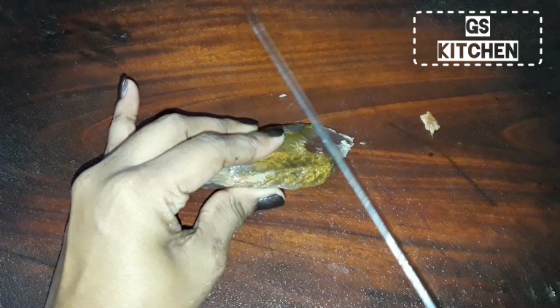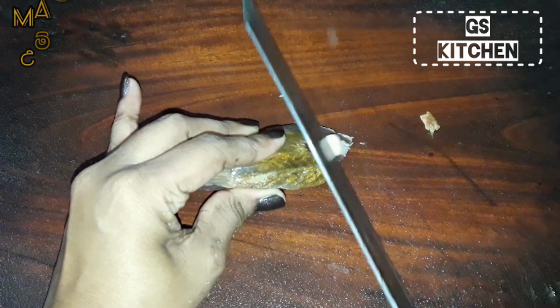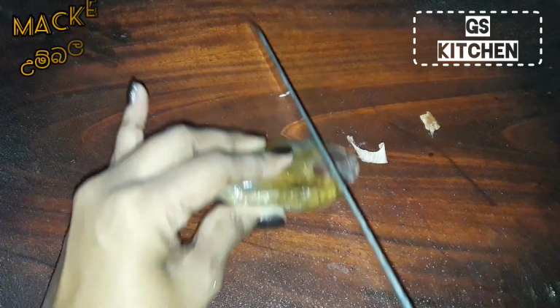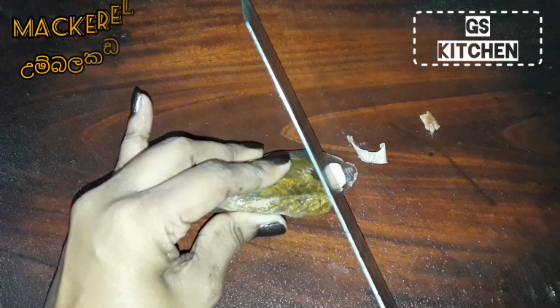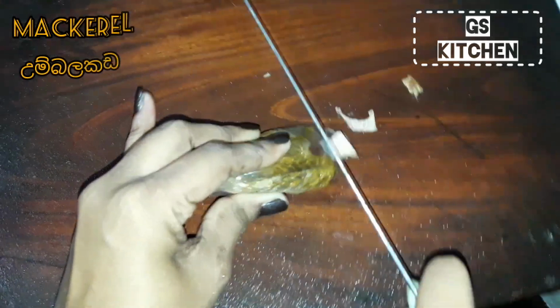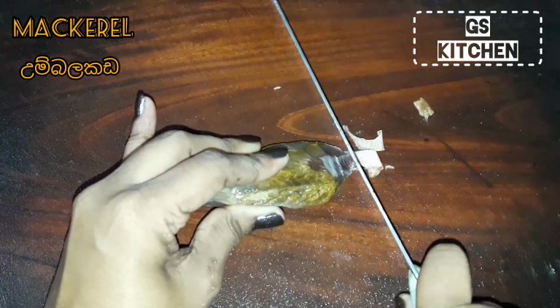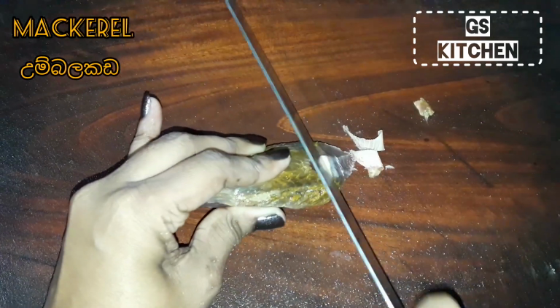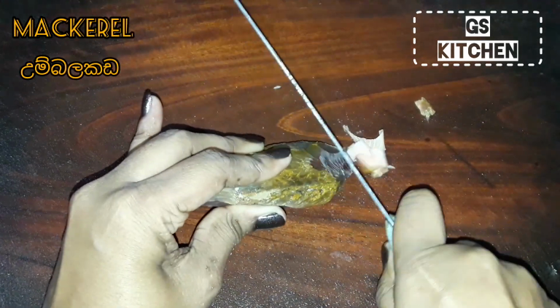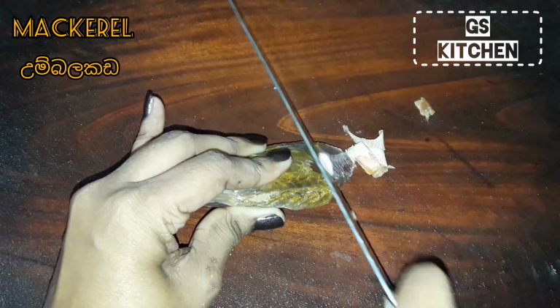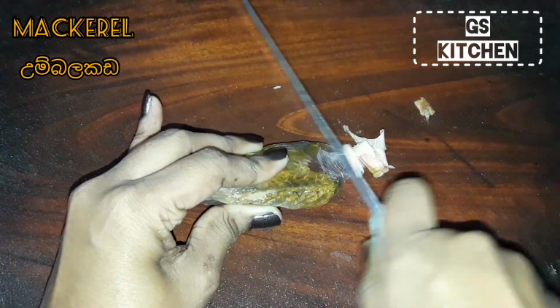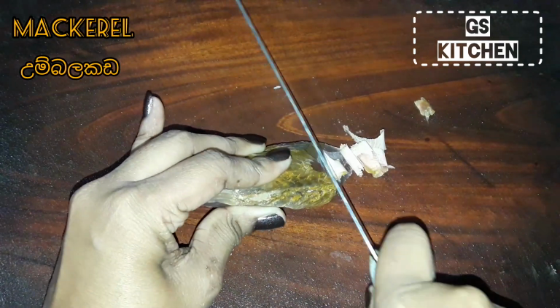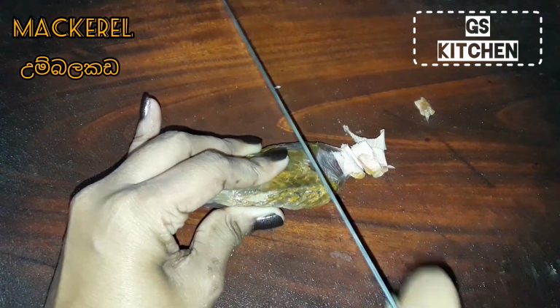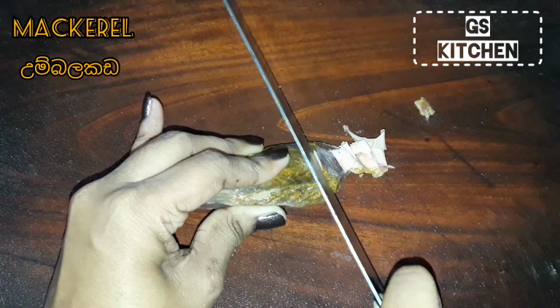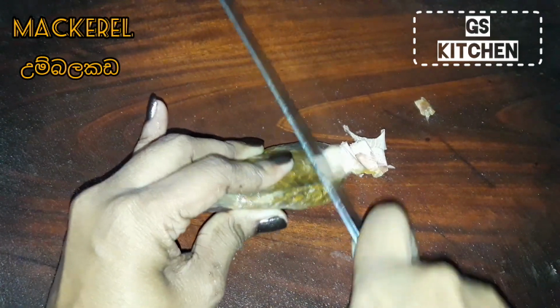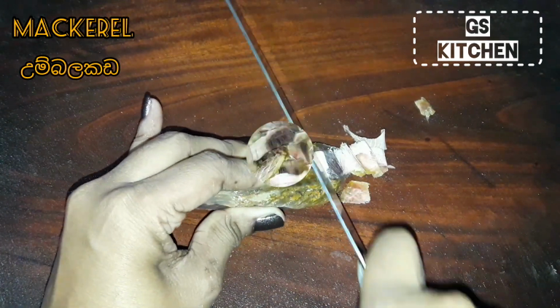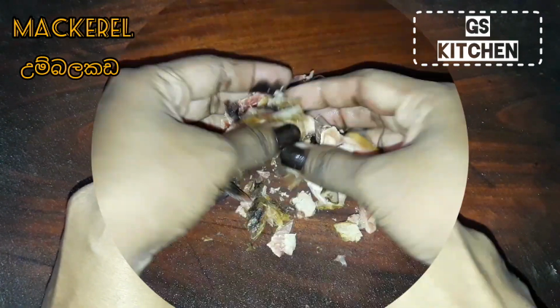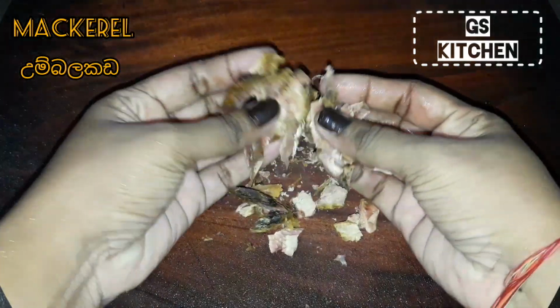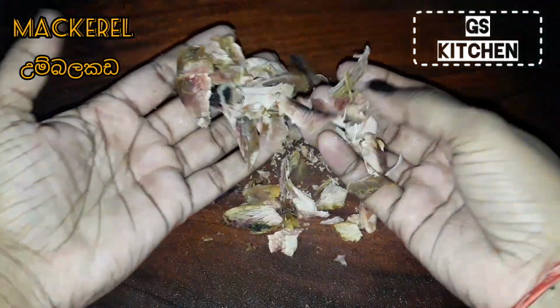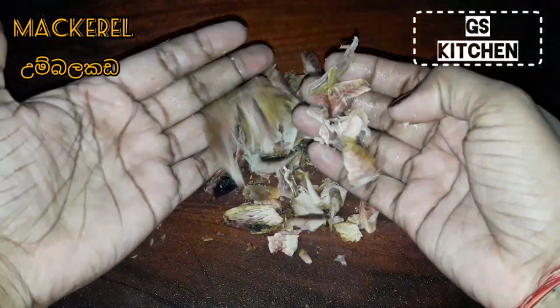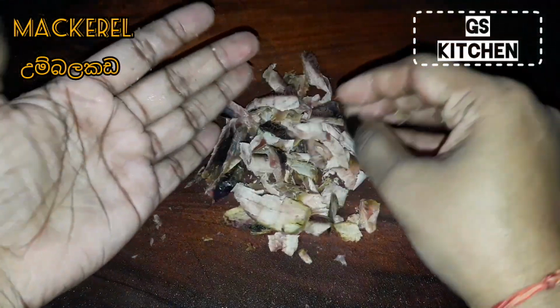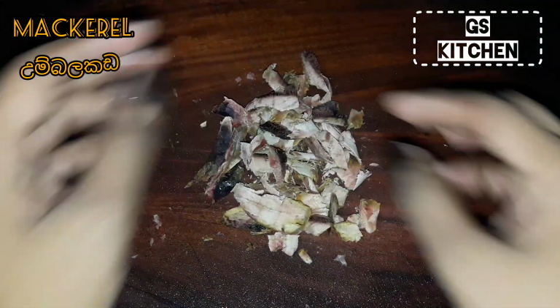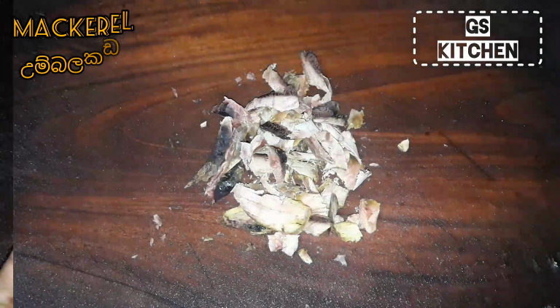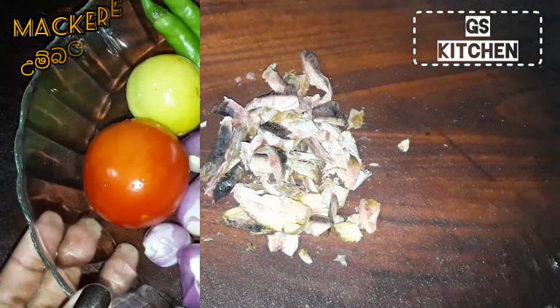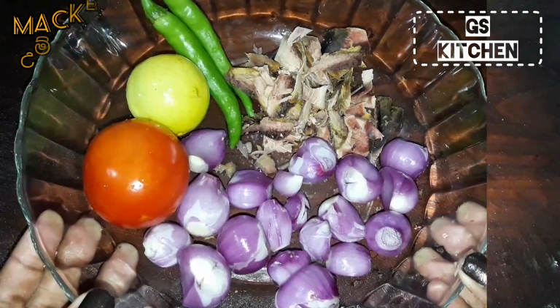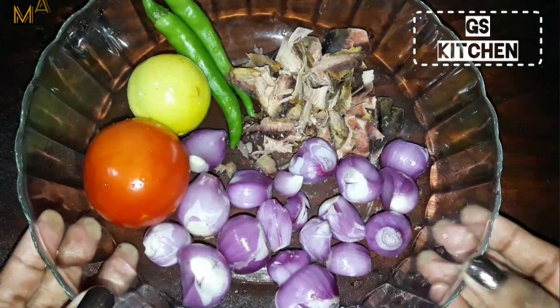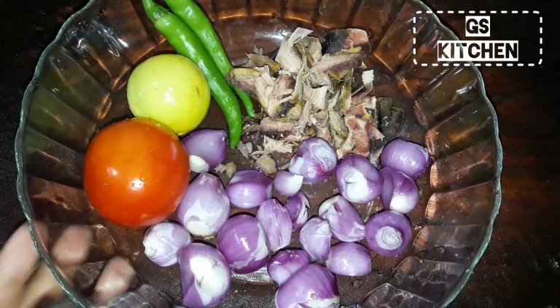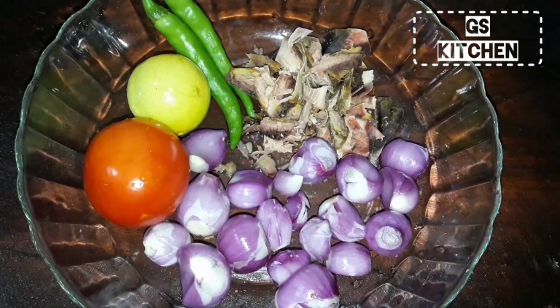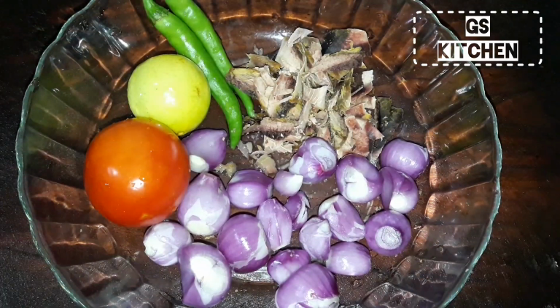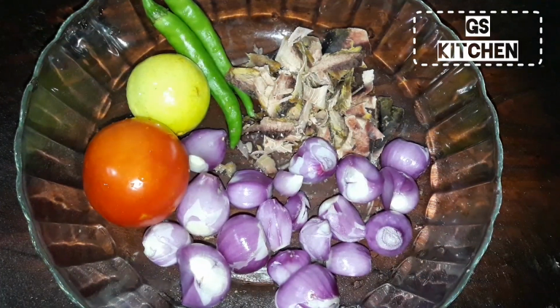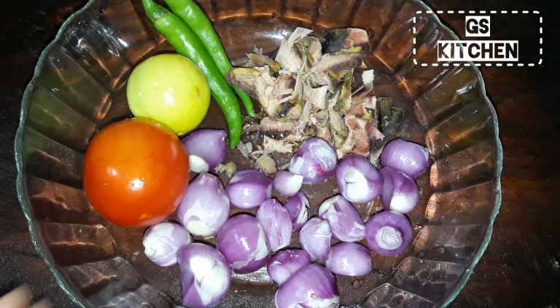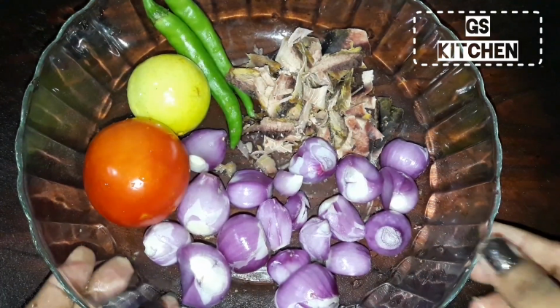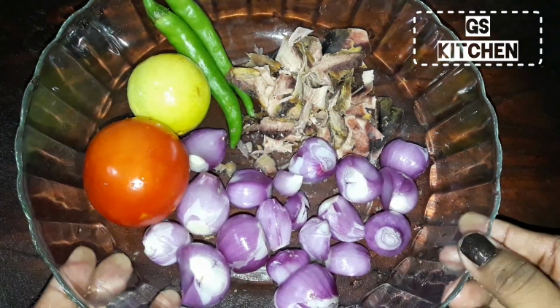Cut mackerel like this. These are the ingredients you need.